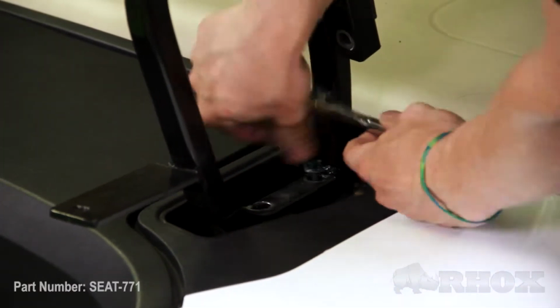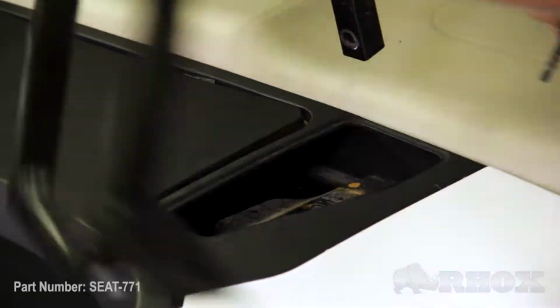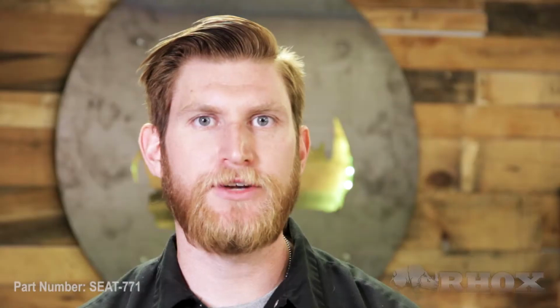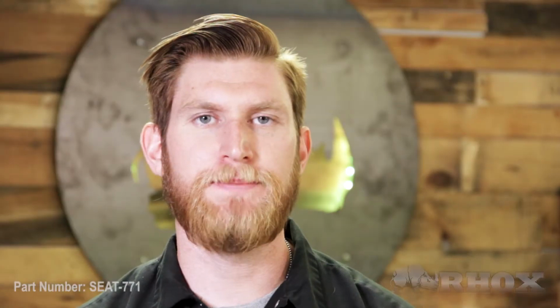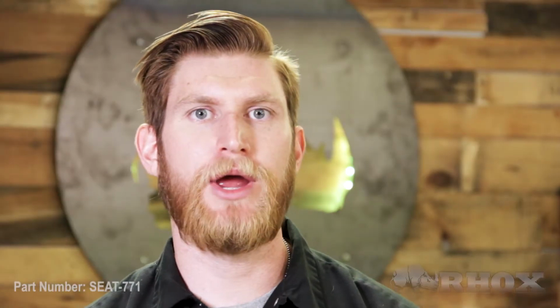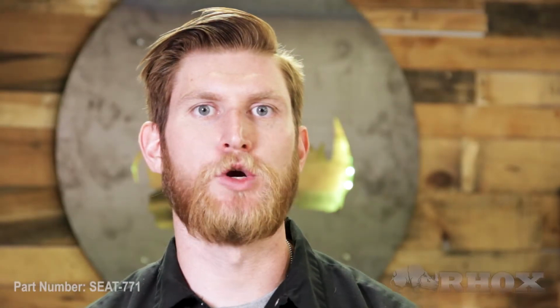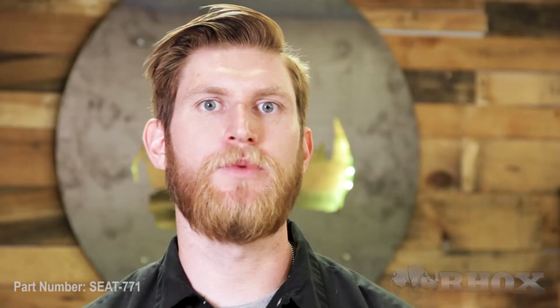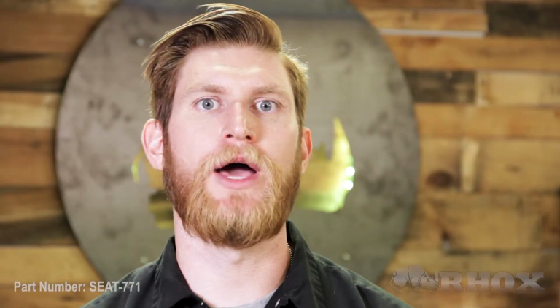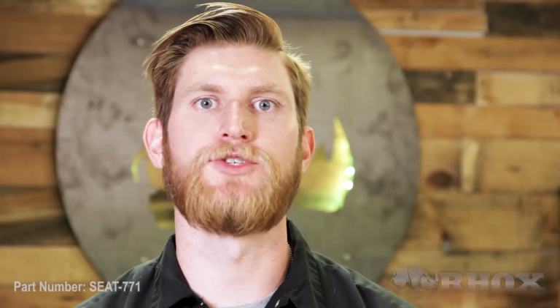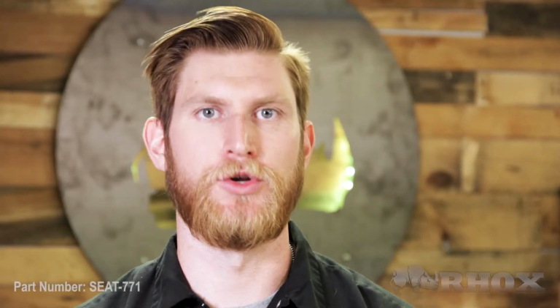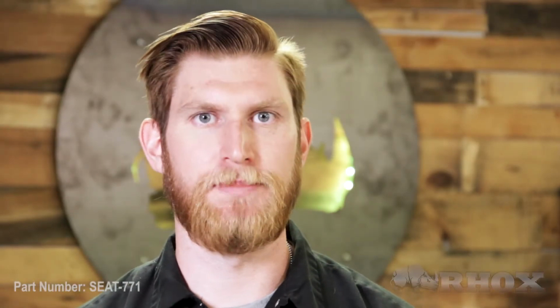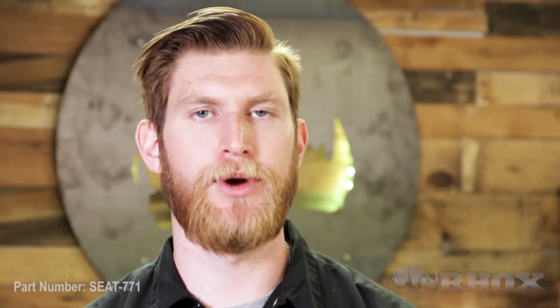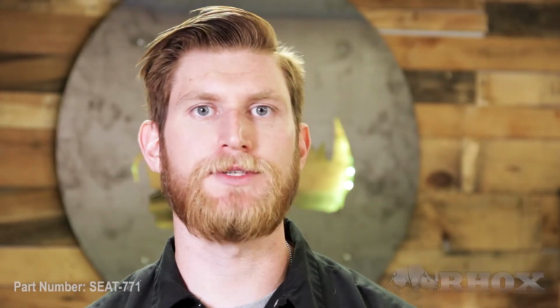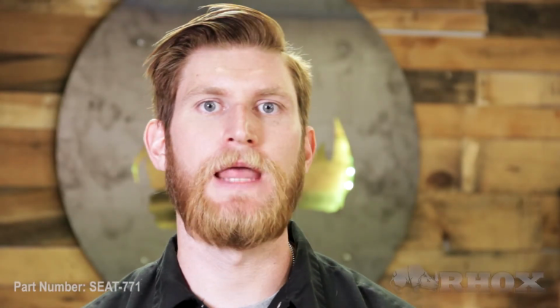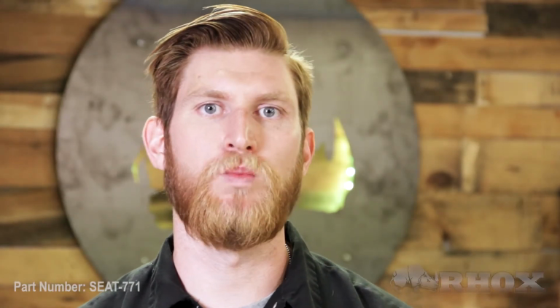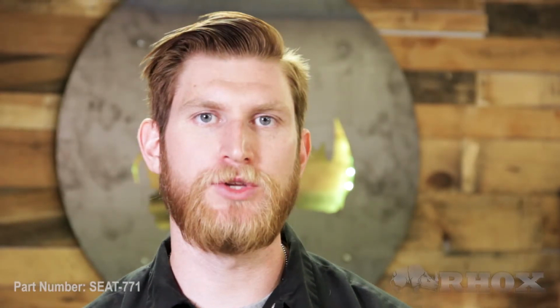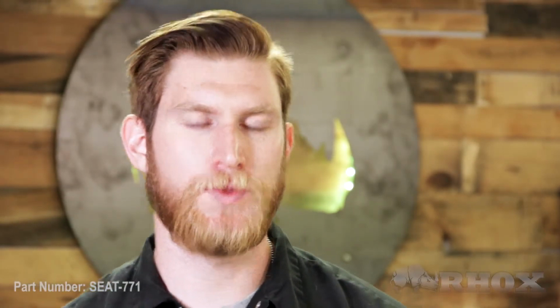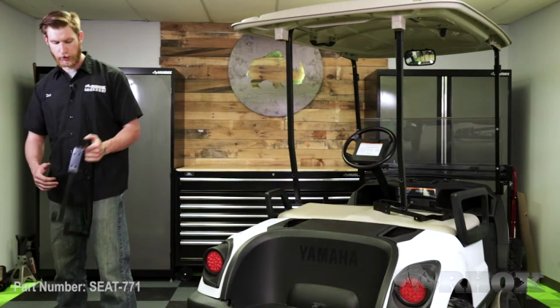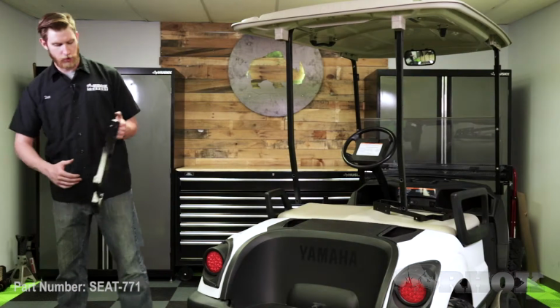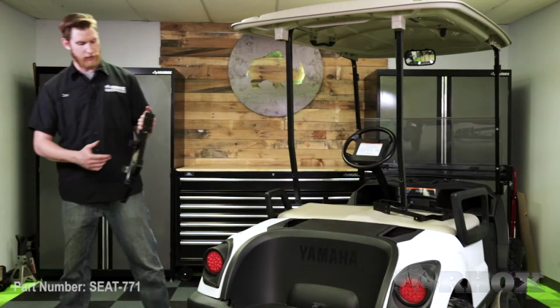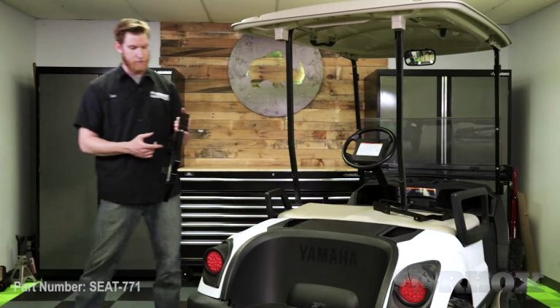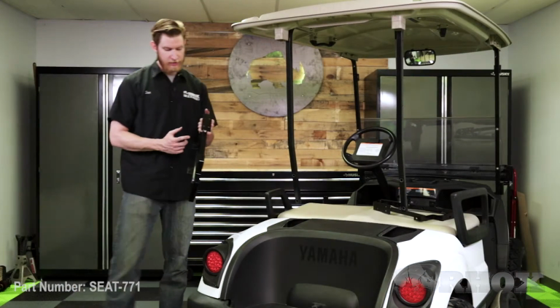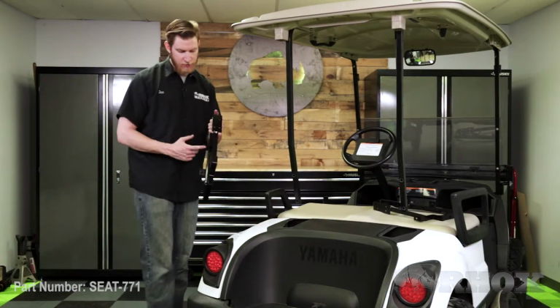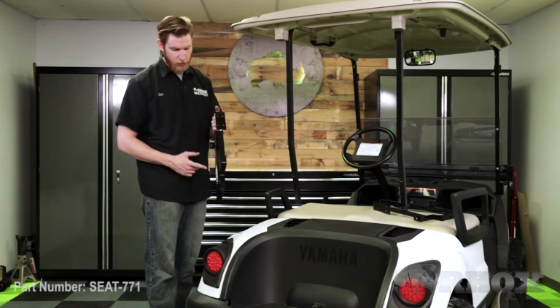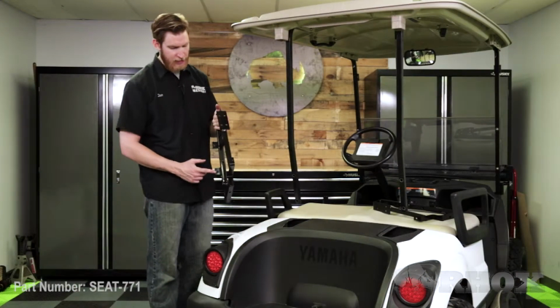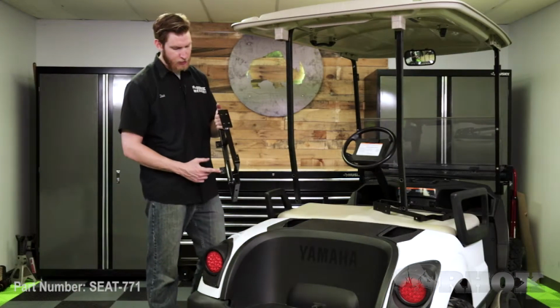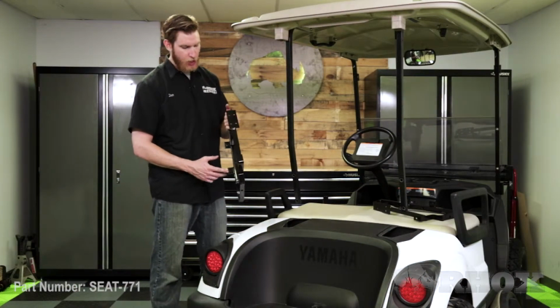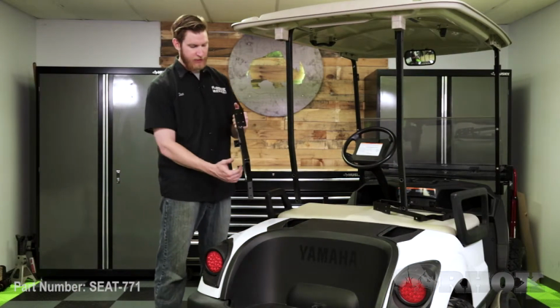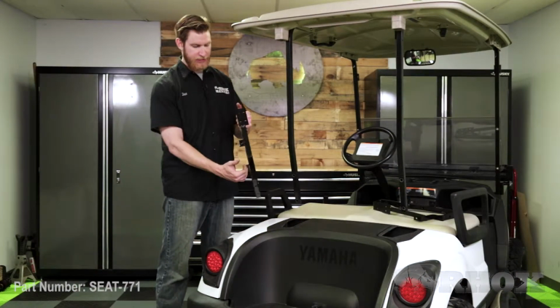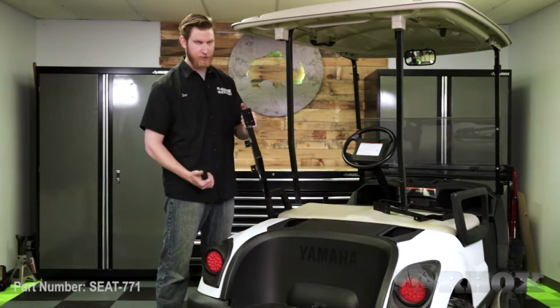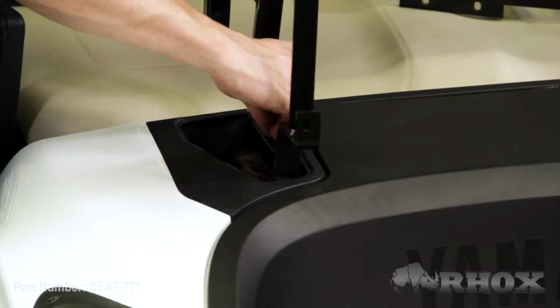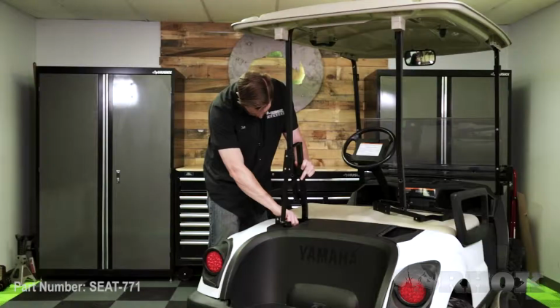Now that our factory seat back brackets are removed we can go ahead and install our new seat back brackets. When we do this we want to make sure that the mounting tabs for the top struts face the outside of the cart.